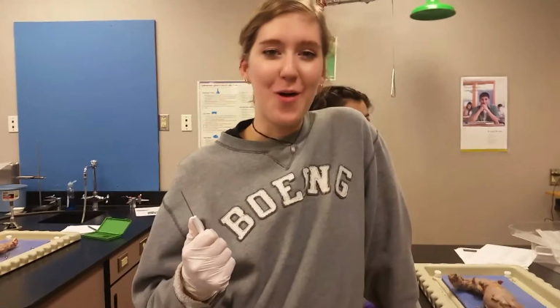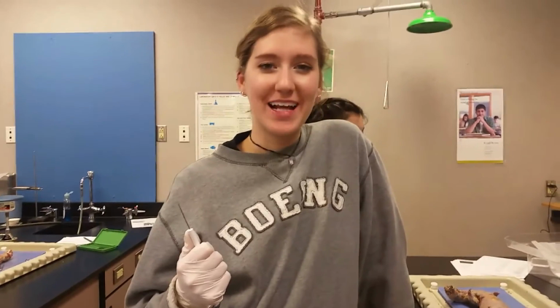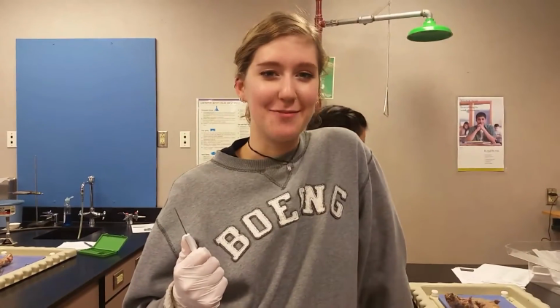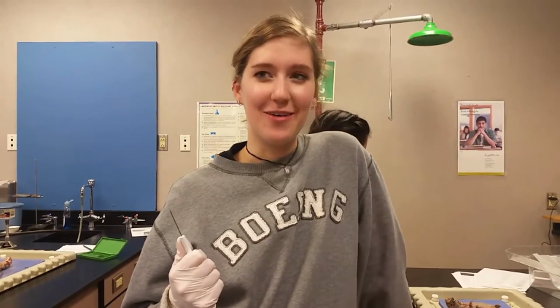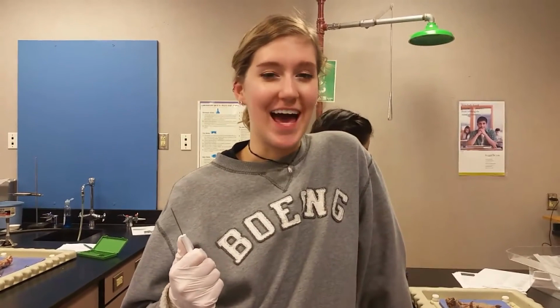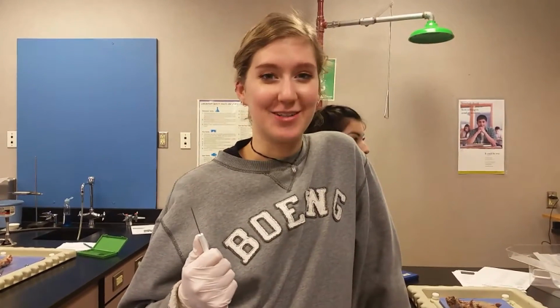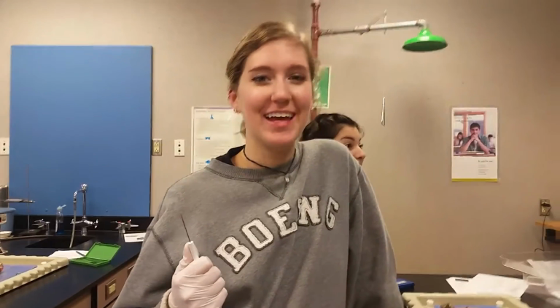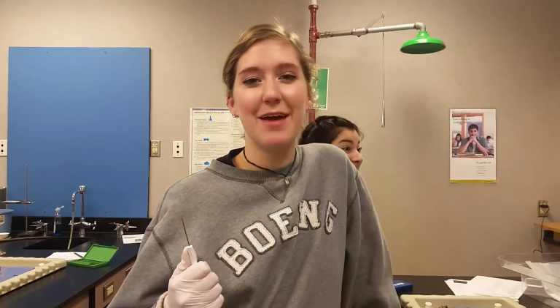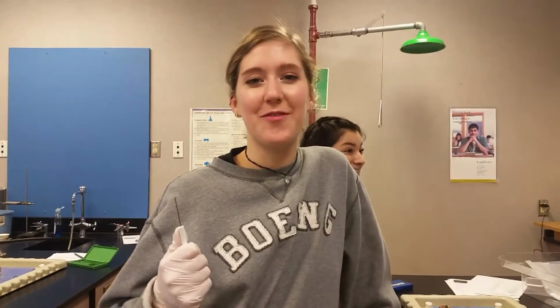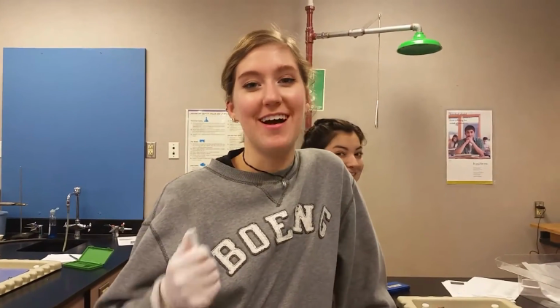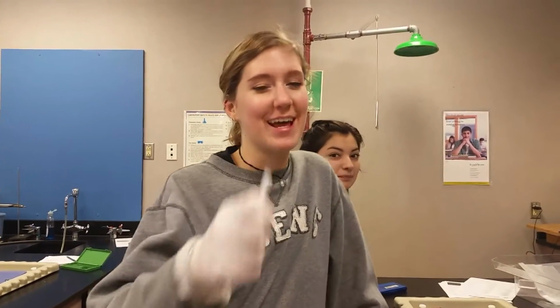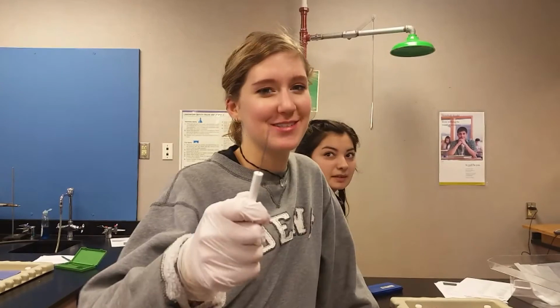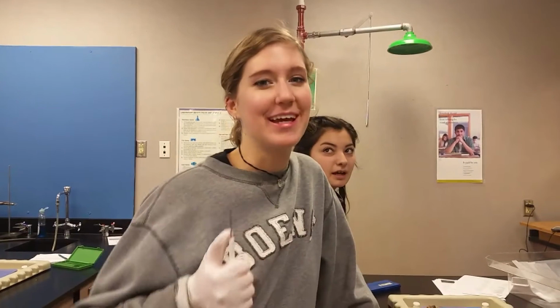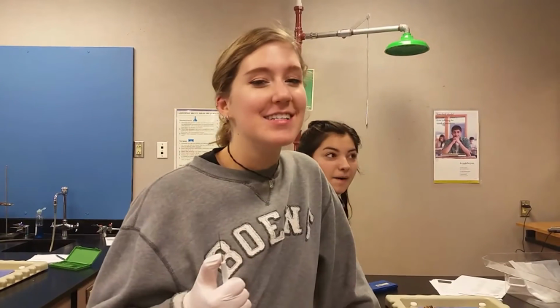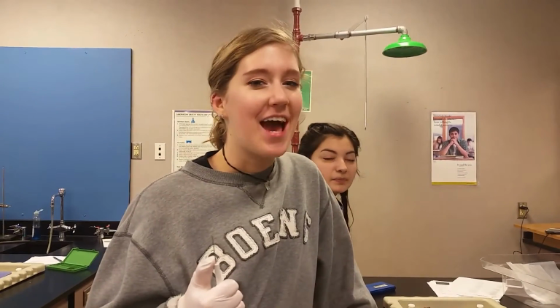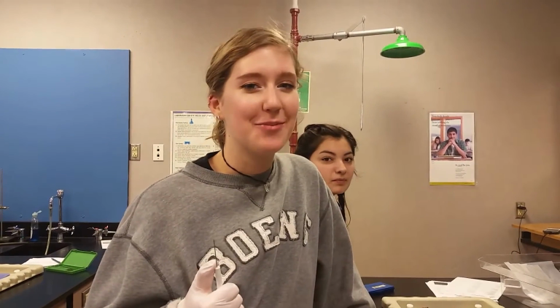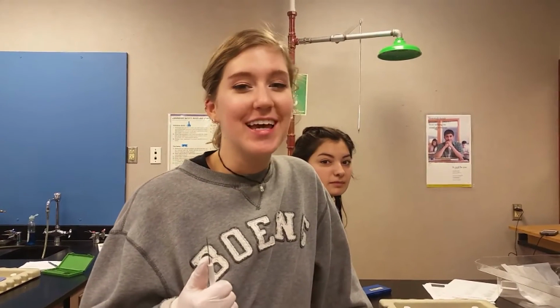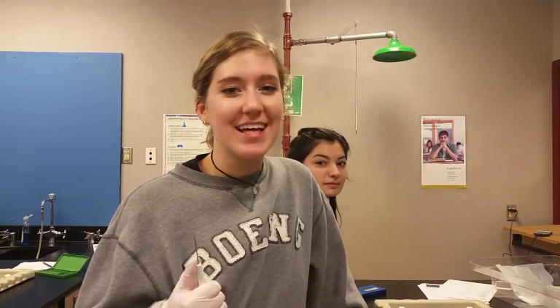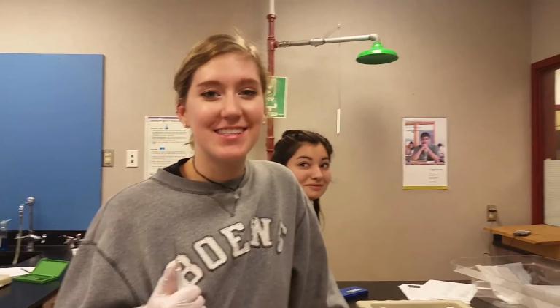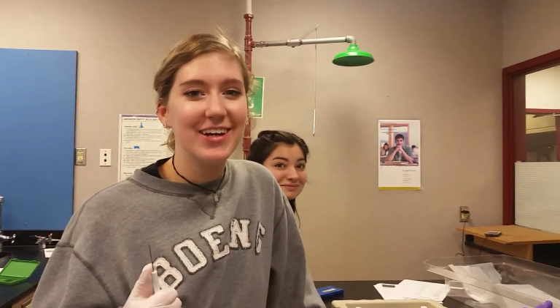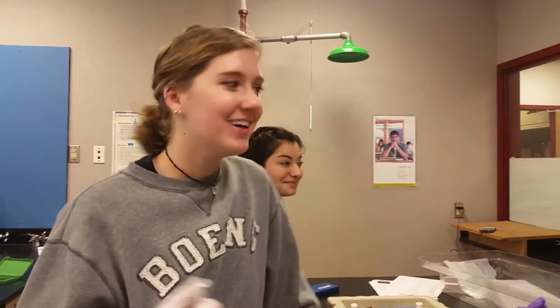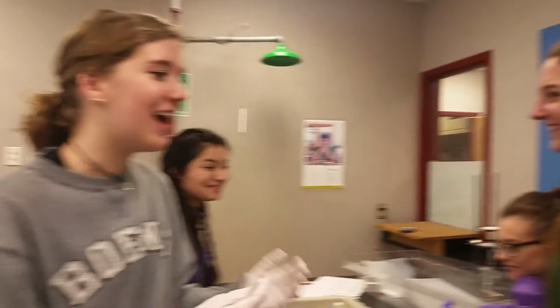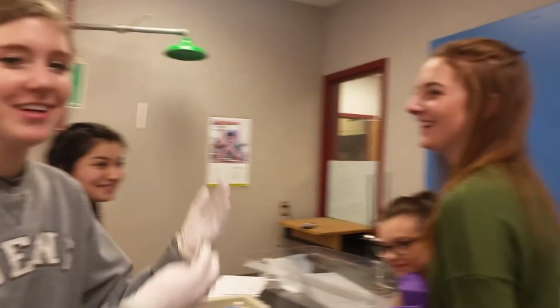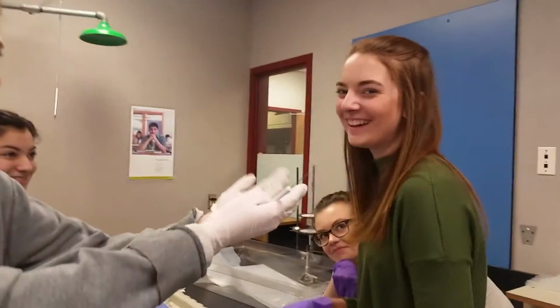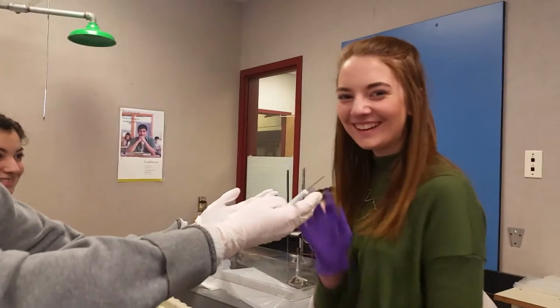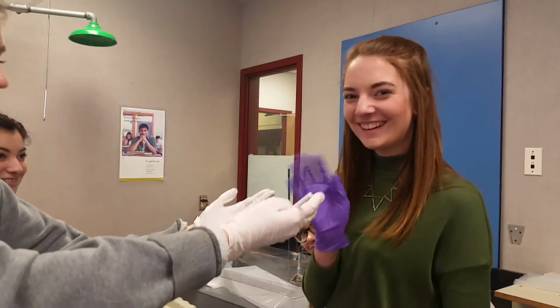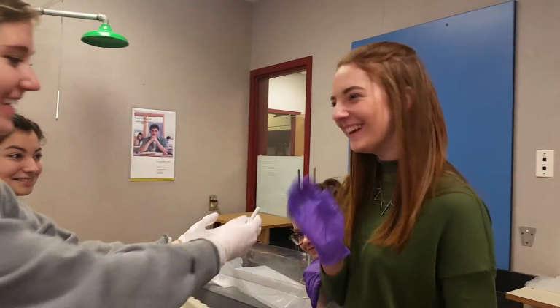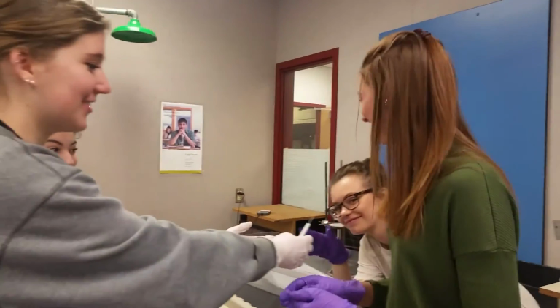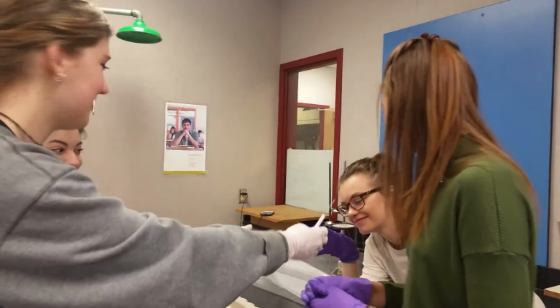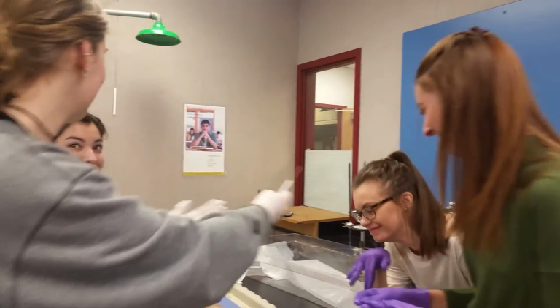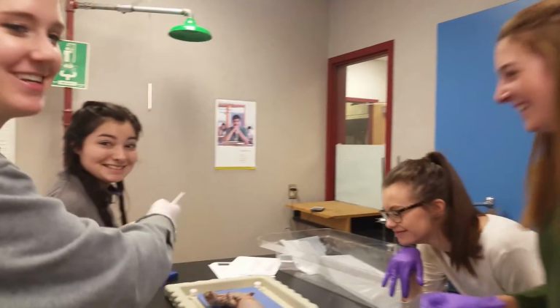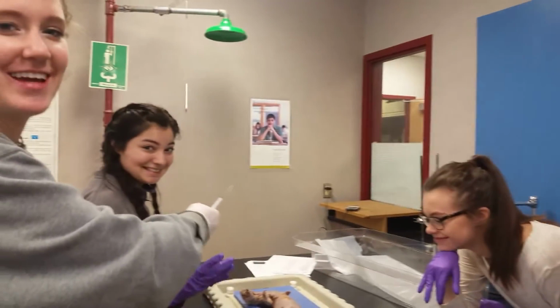Welcome back to Anatomy 101. I am Dr. Meg, and today we'll be focusing on the leg muscles of the mink. Today I have a couple of guests here. We have Dr. Robertson, Dr. Graves, and Dr. Vega.